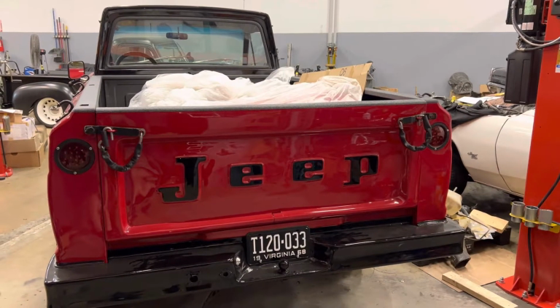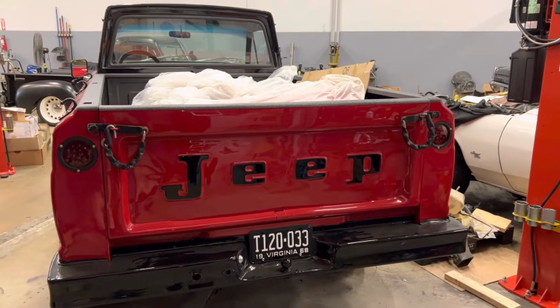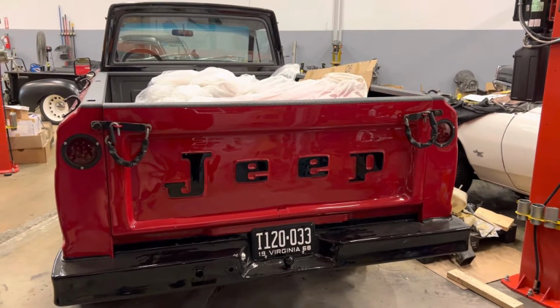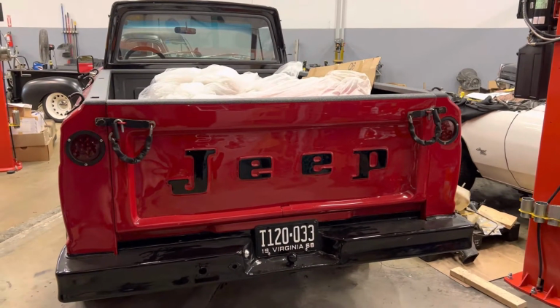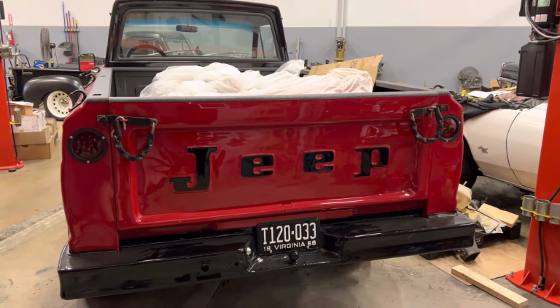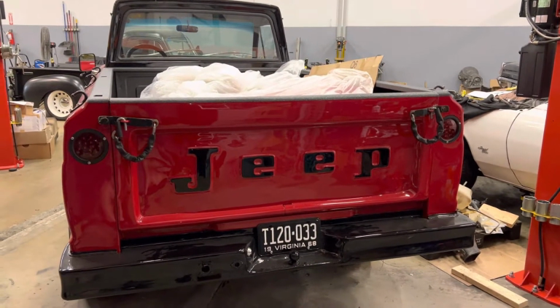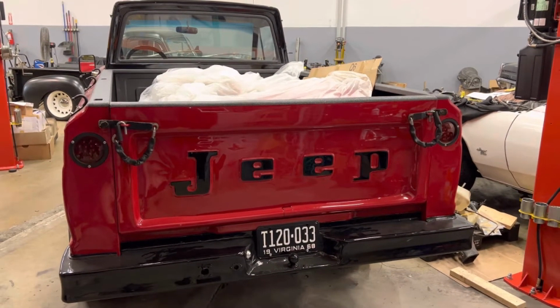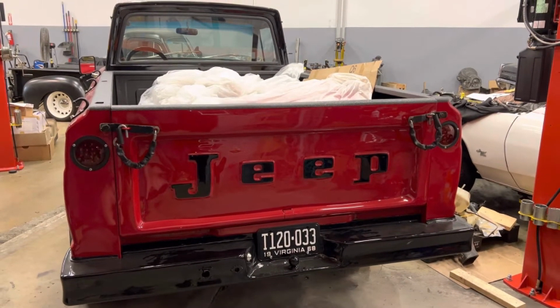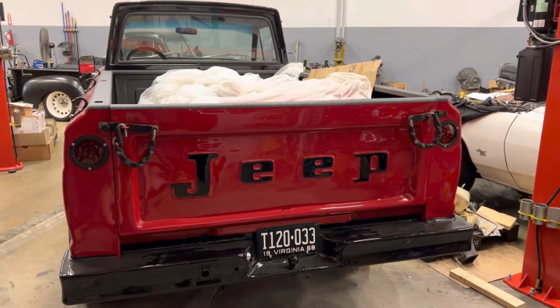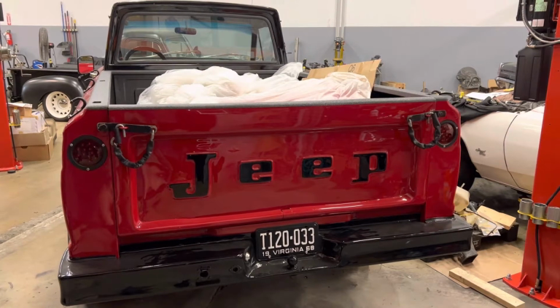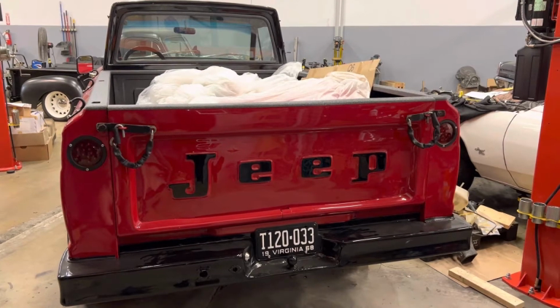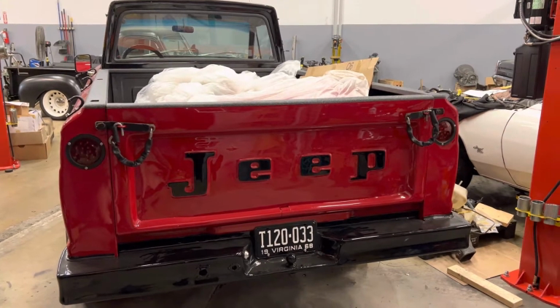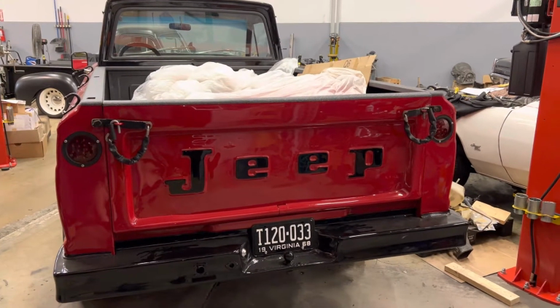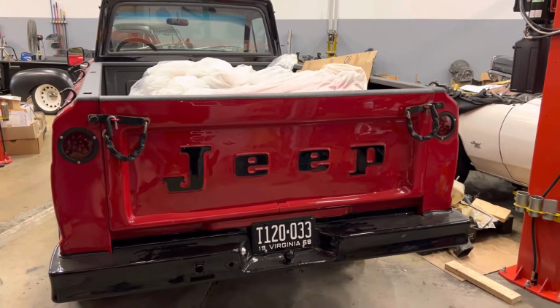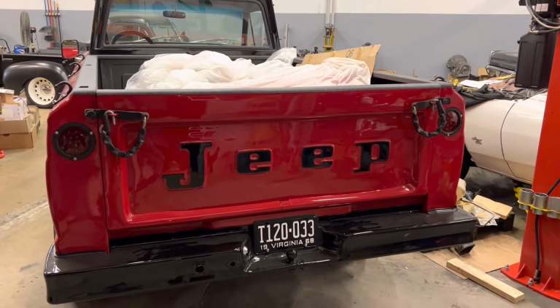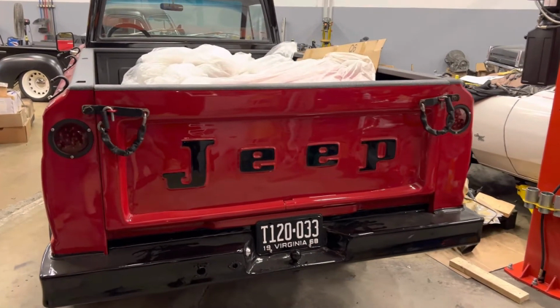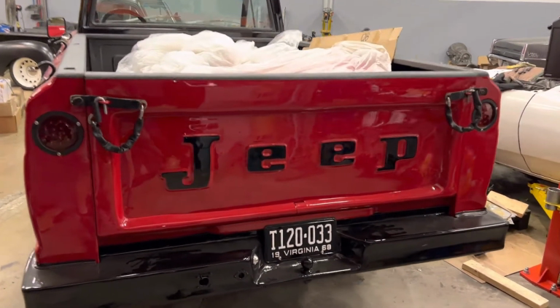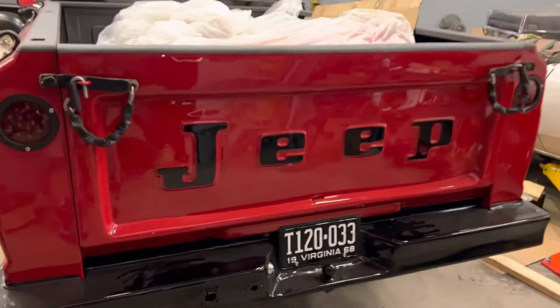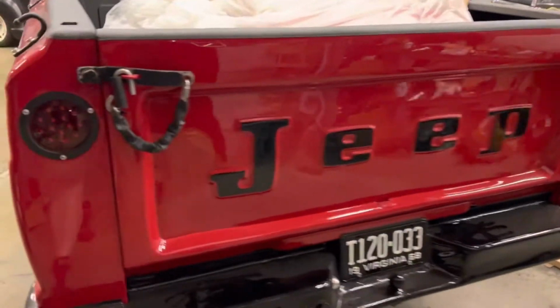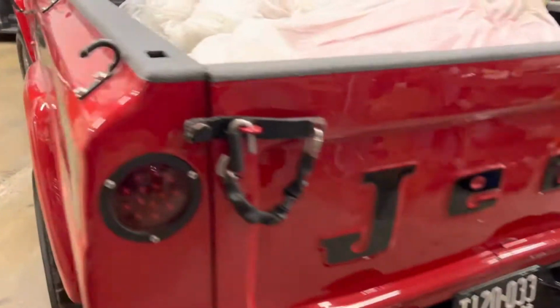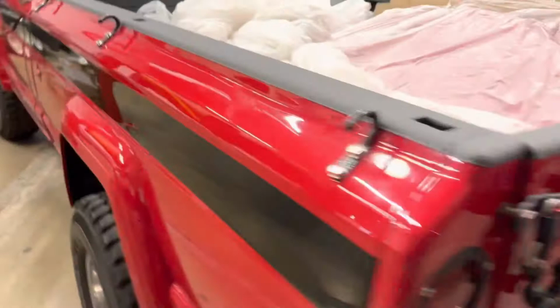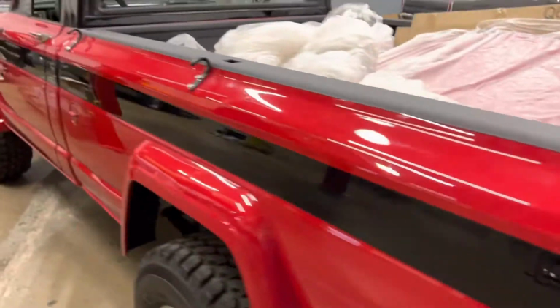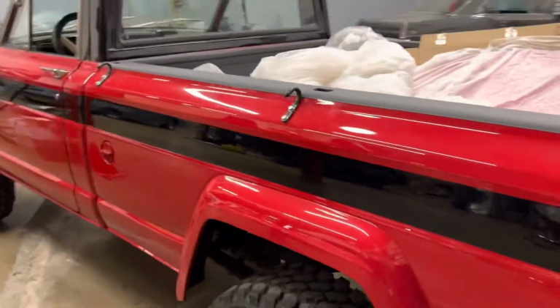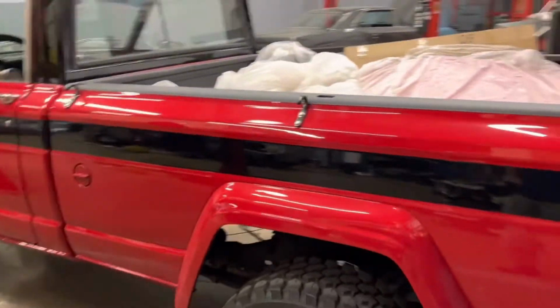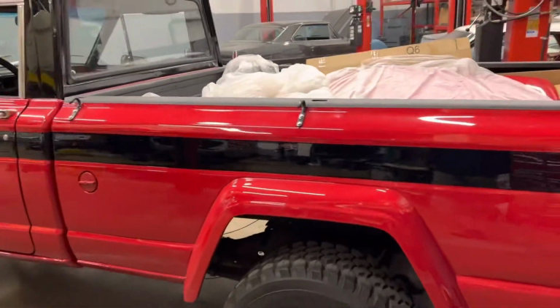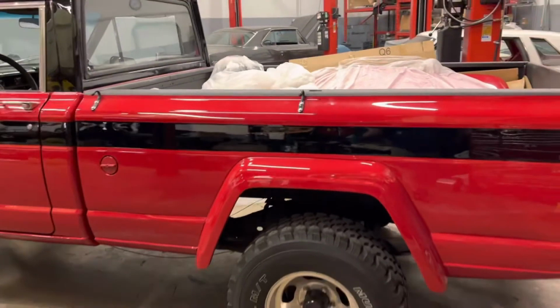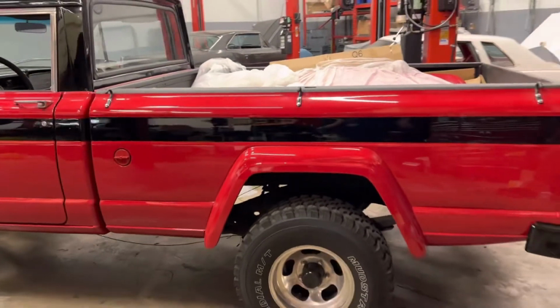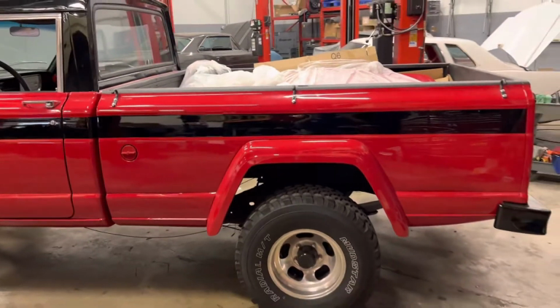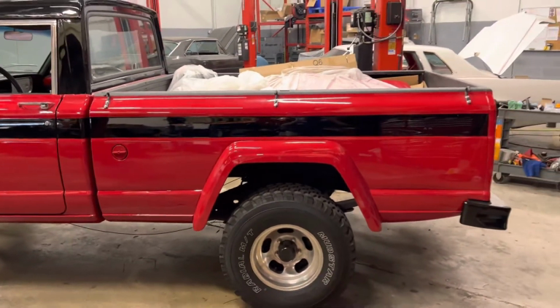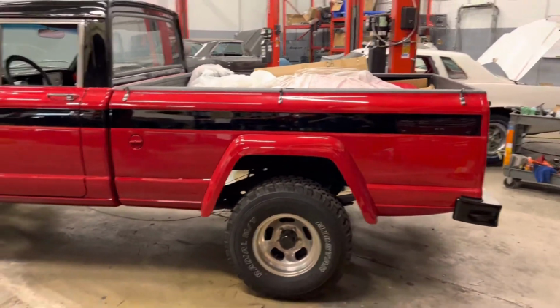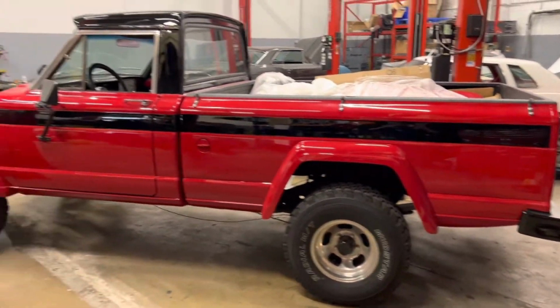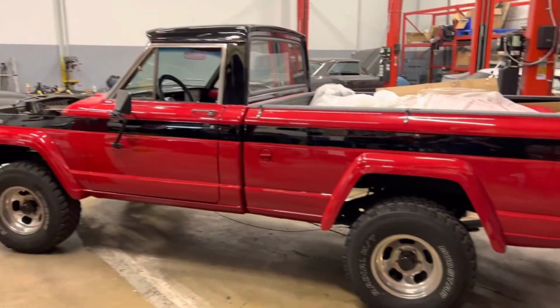Good morning, happy Saturday everyone. Today we're looking at a really cool 1968 Jeep Gladiator pickup truck. Look how cool this thing is — it's in such good shape.